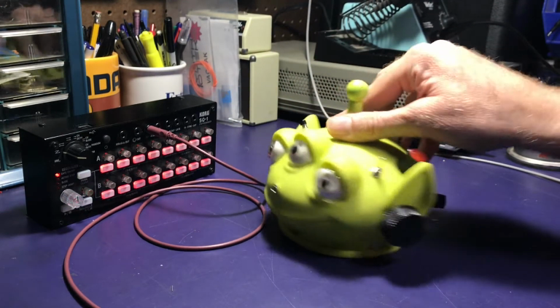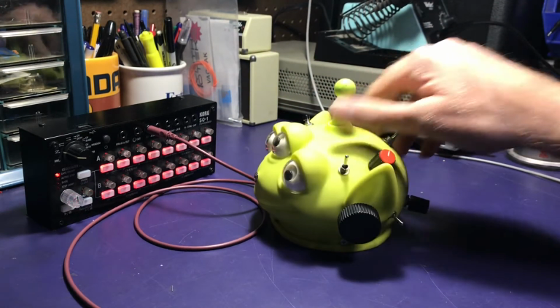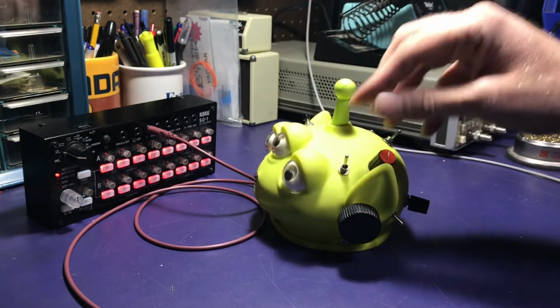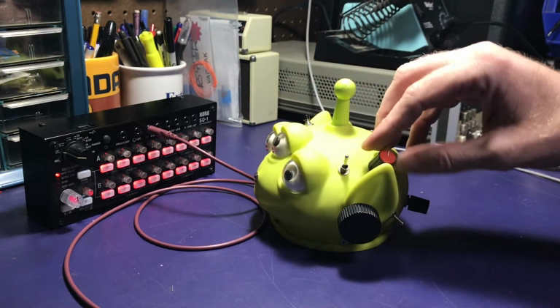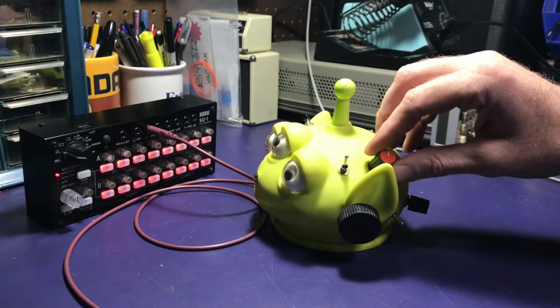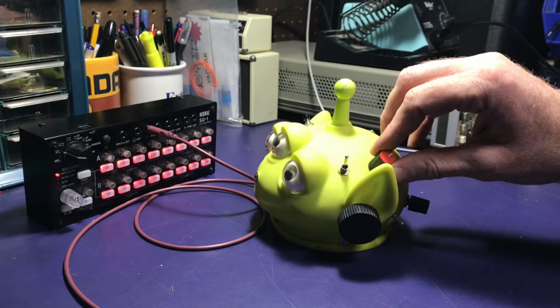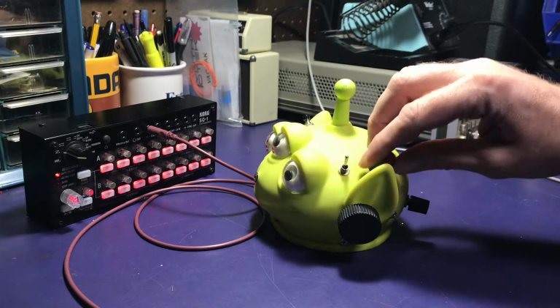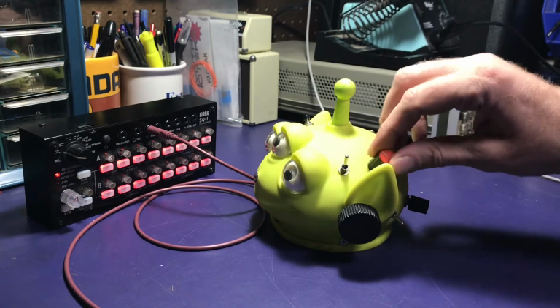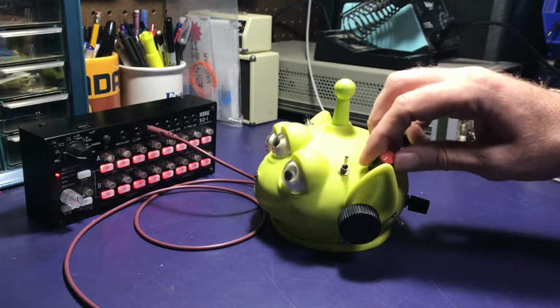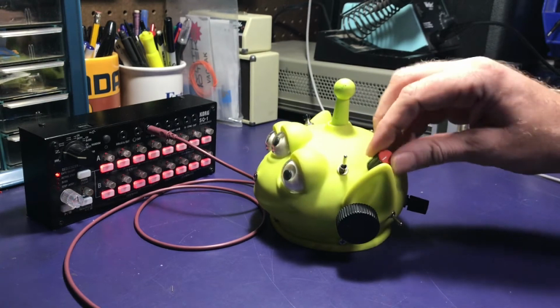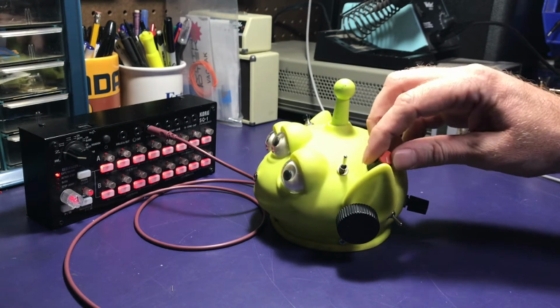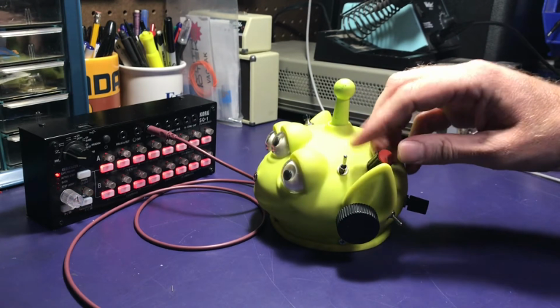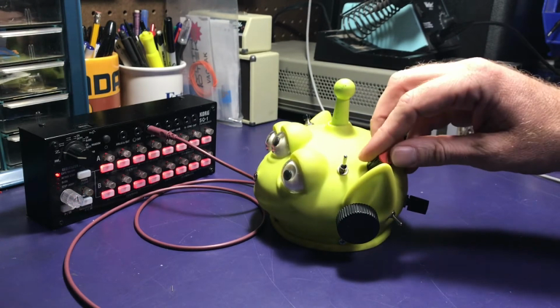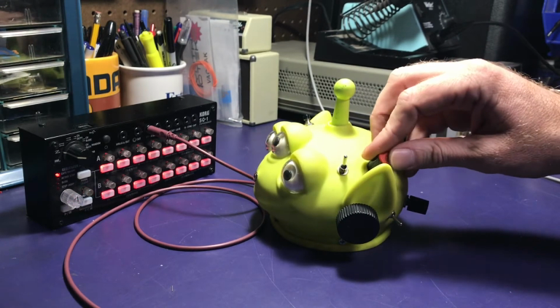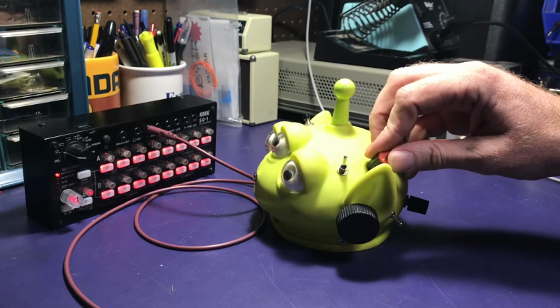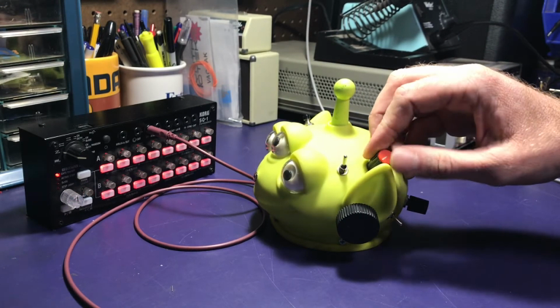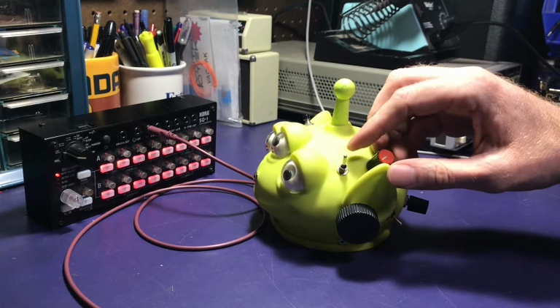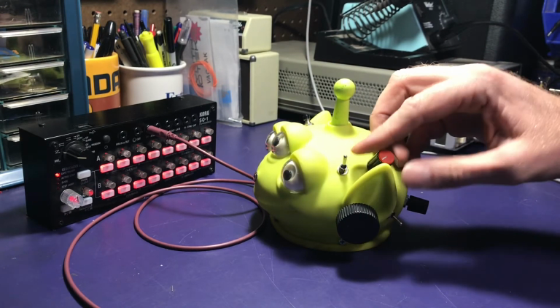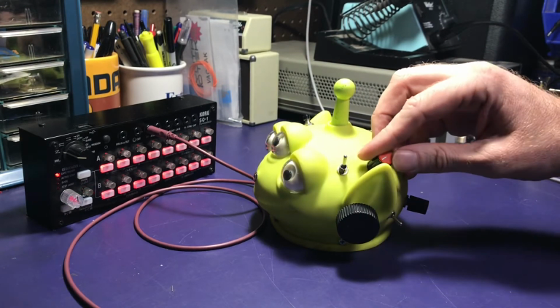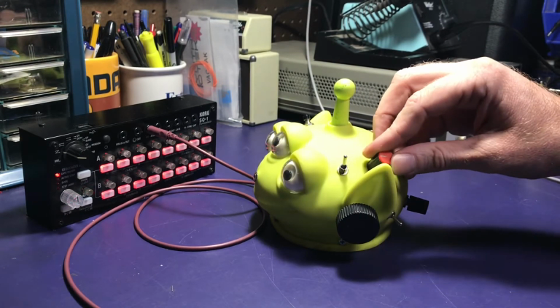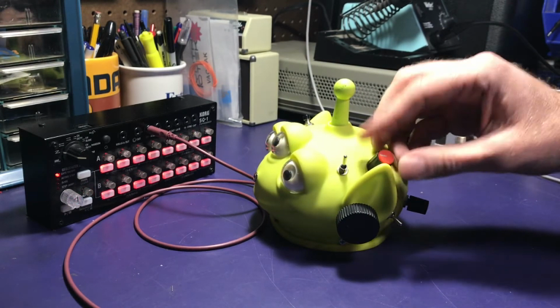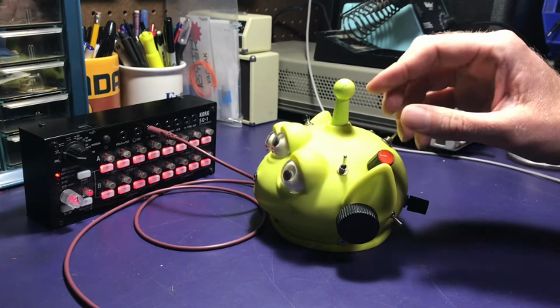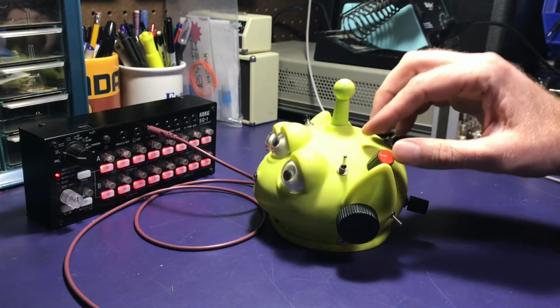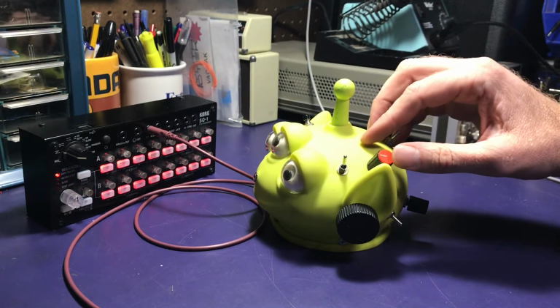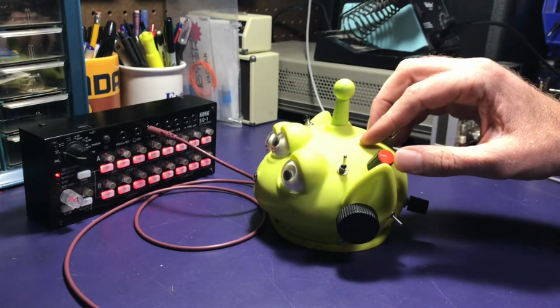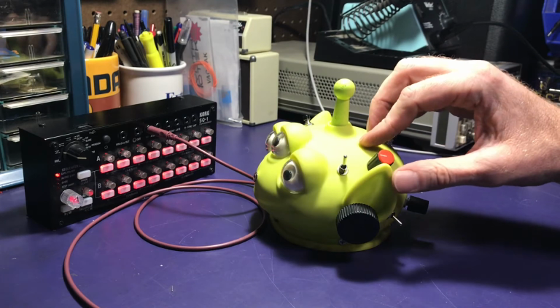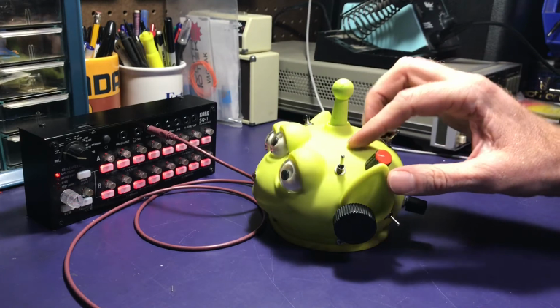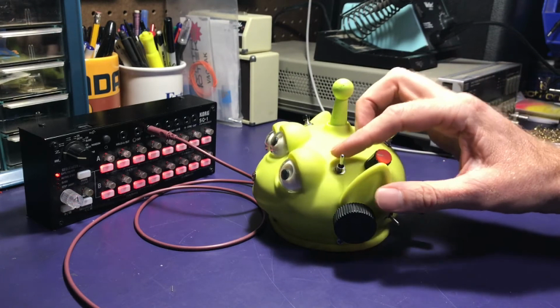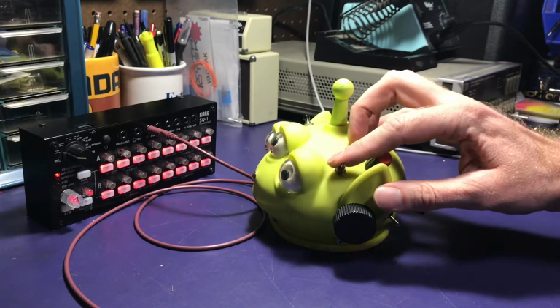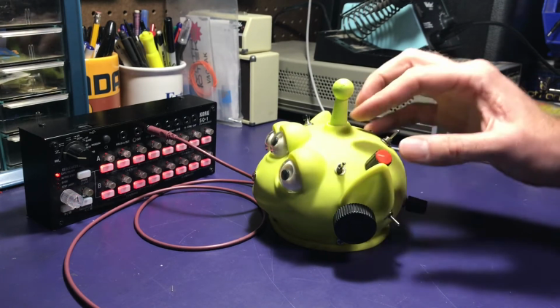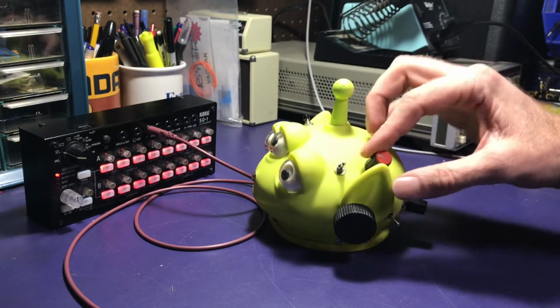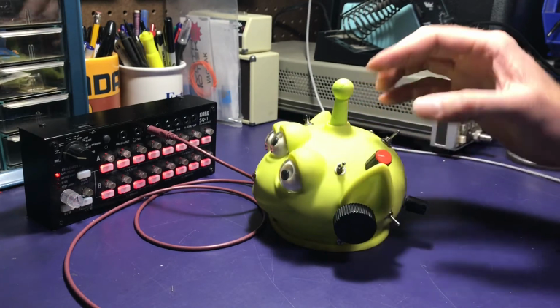Here is a power starve switch, so you can starve some of the power going to the unit and it distorts the sound.